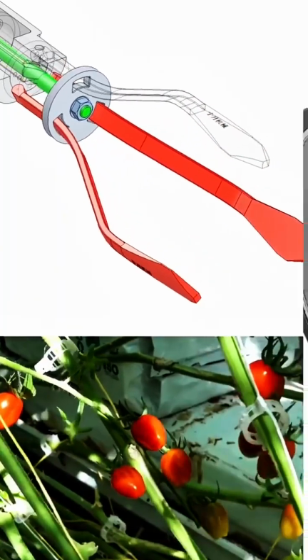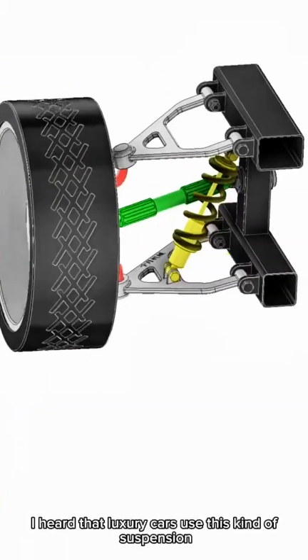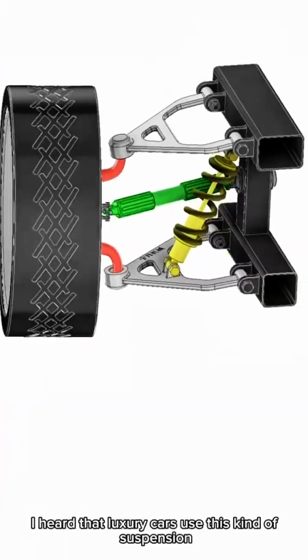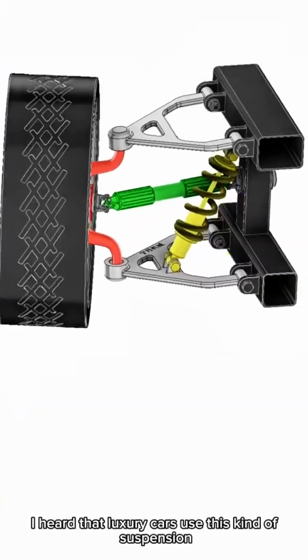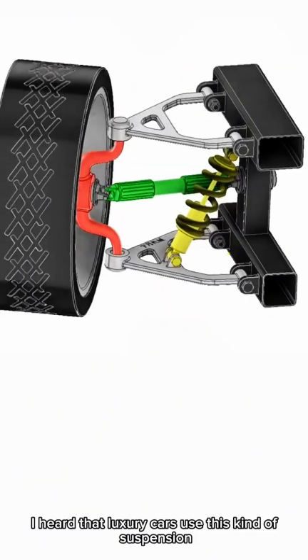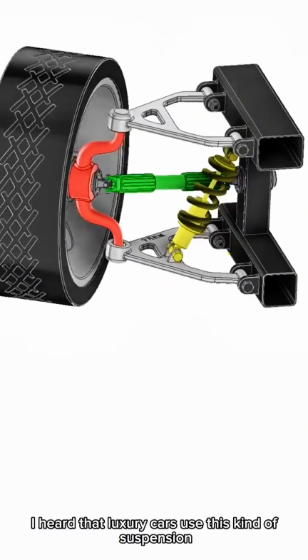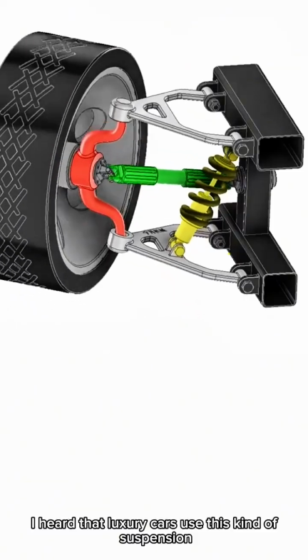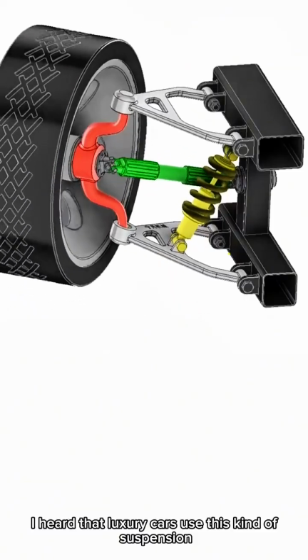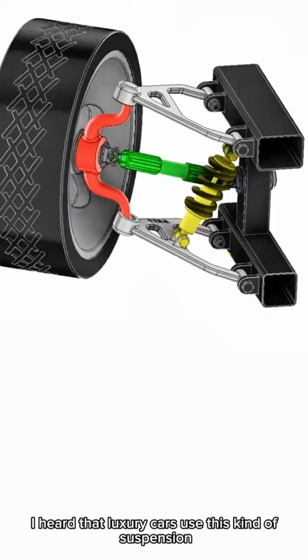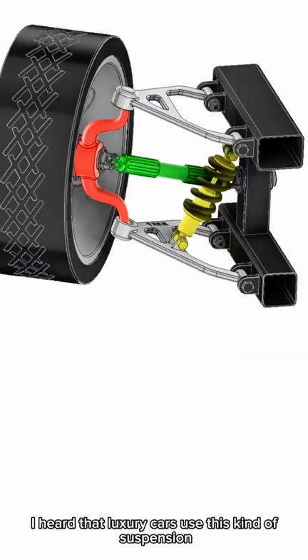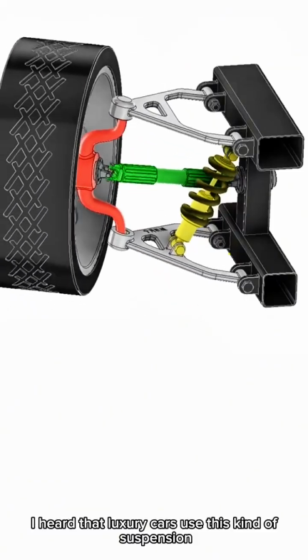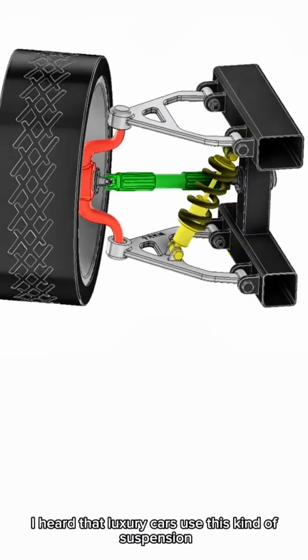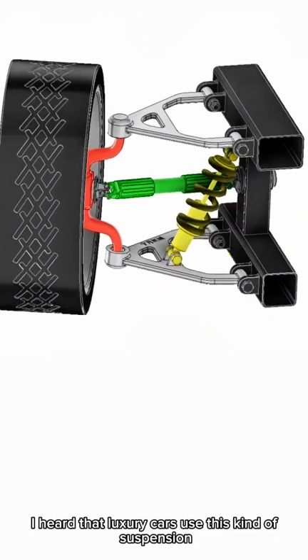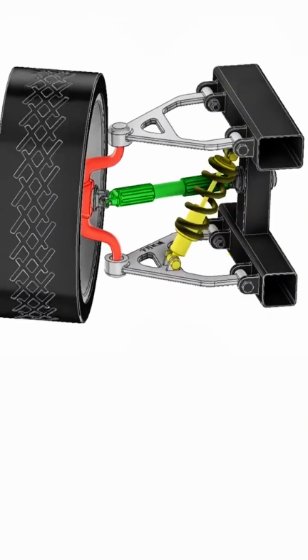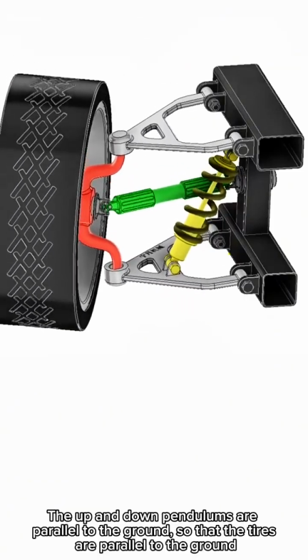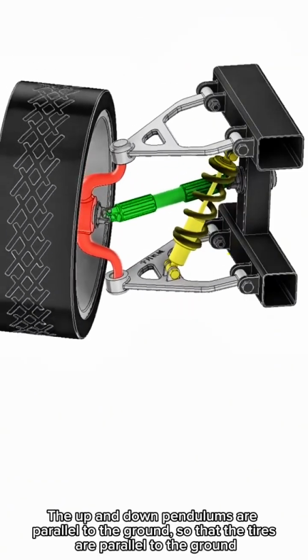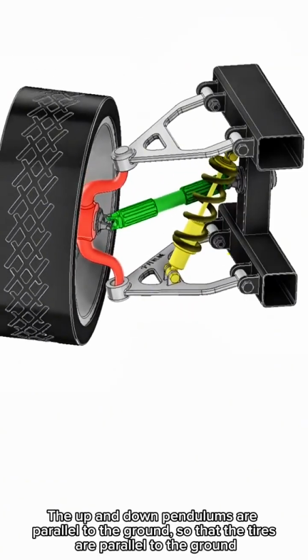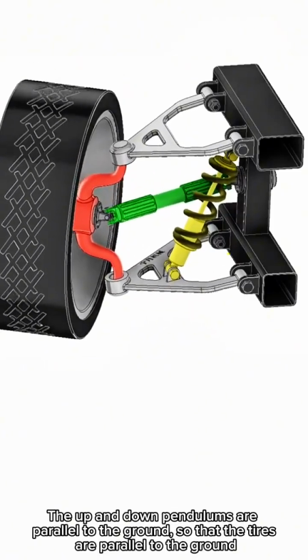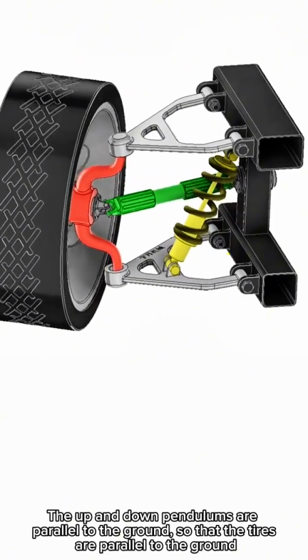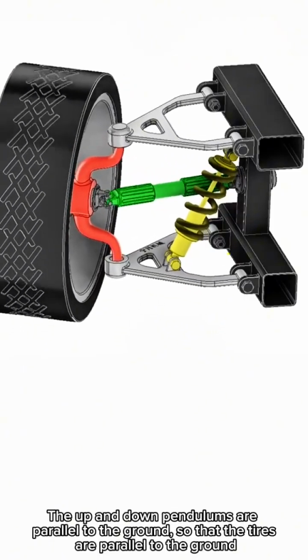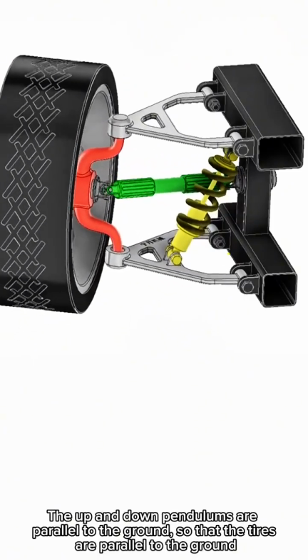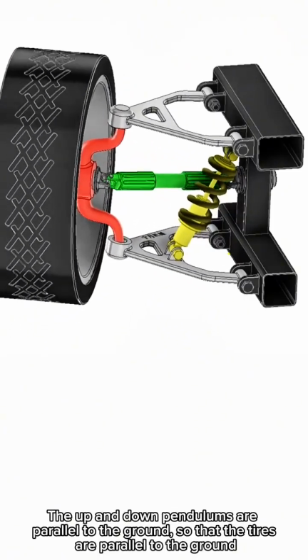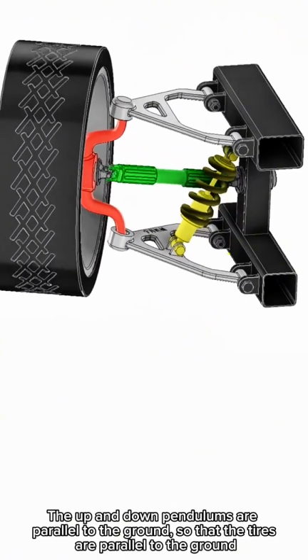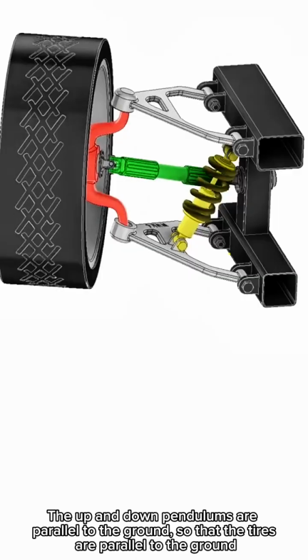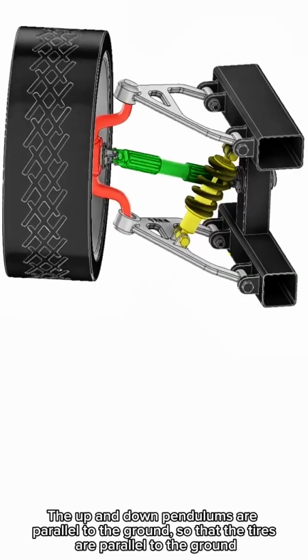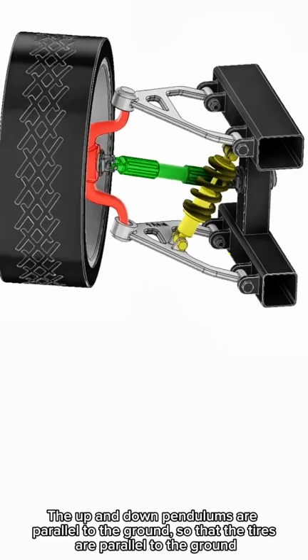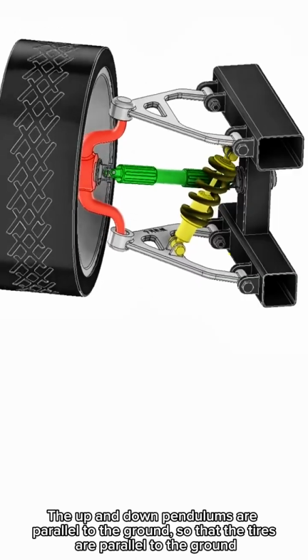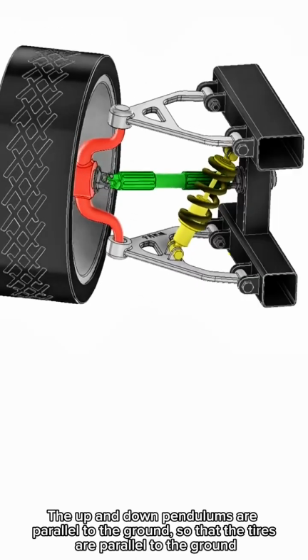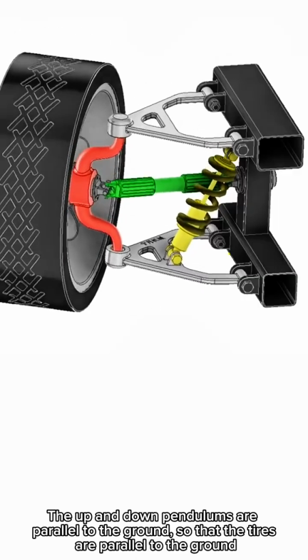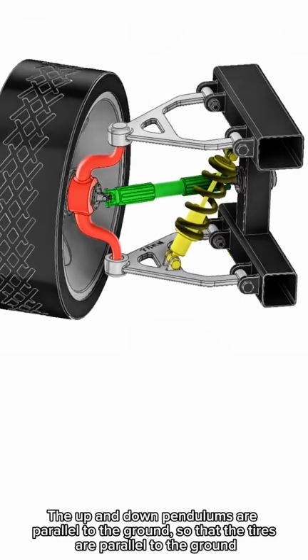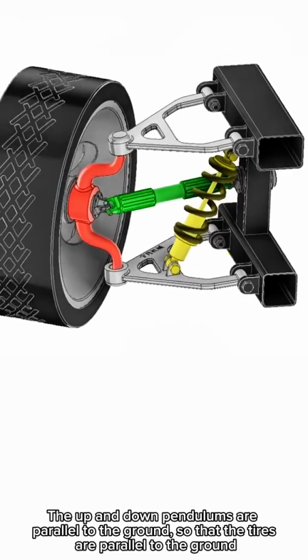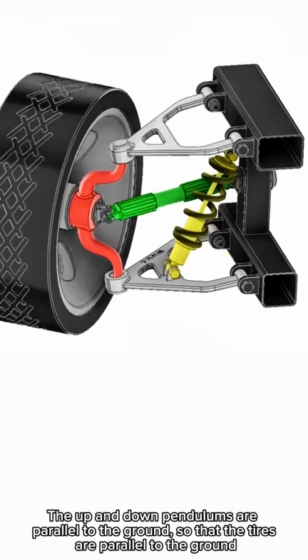I heard that luxury cars use this kind of suspension. The up and down pendulums are parallel to the ground, so that the tires are parallel to the ground.